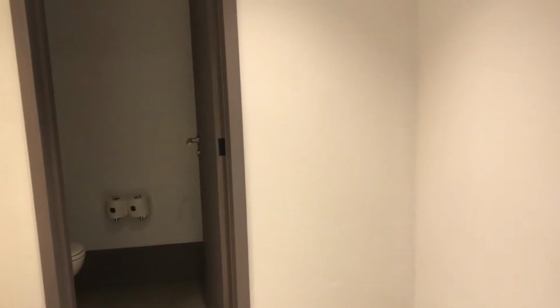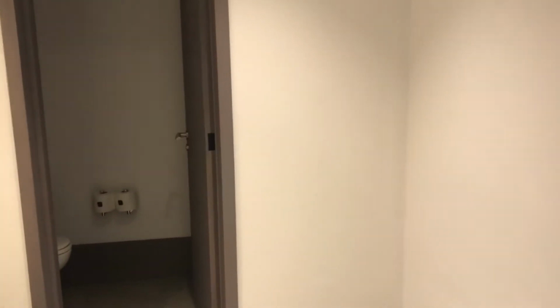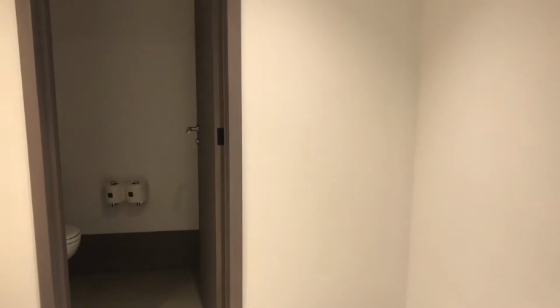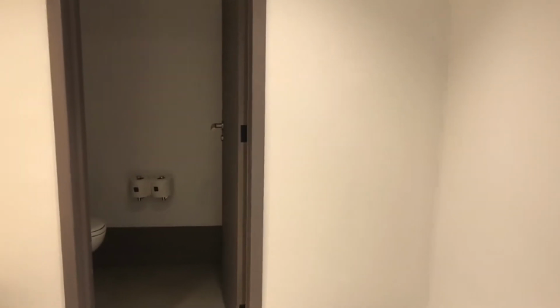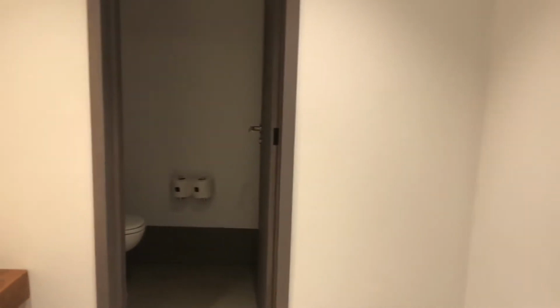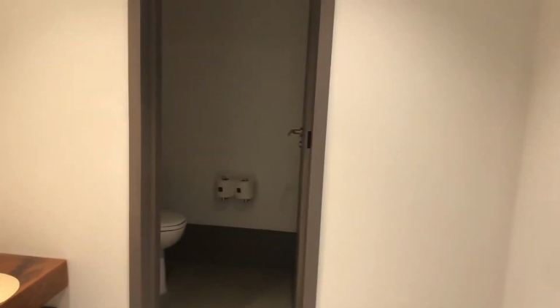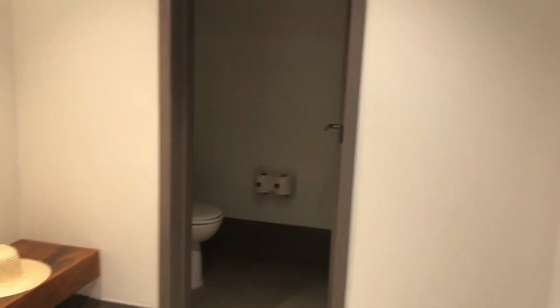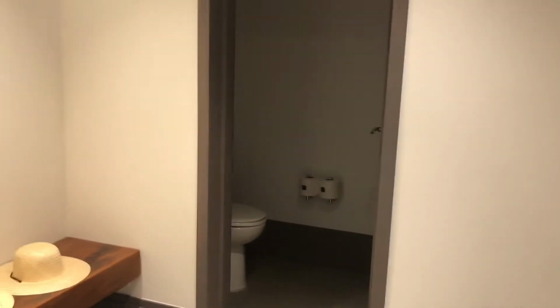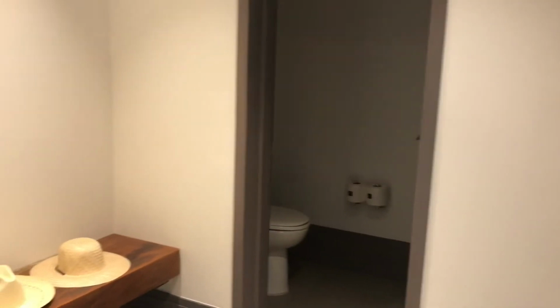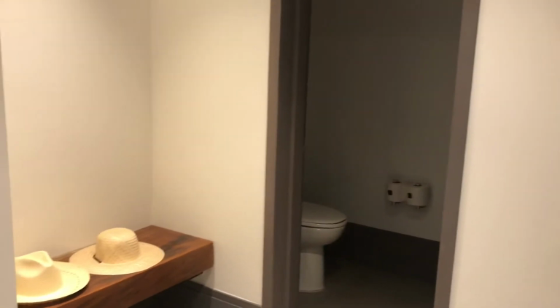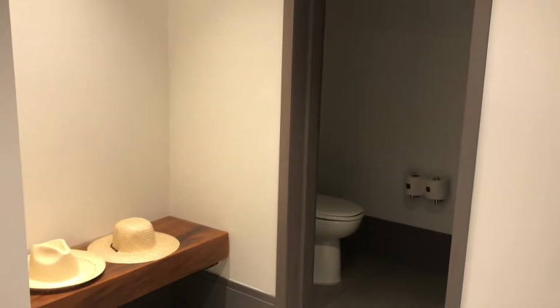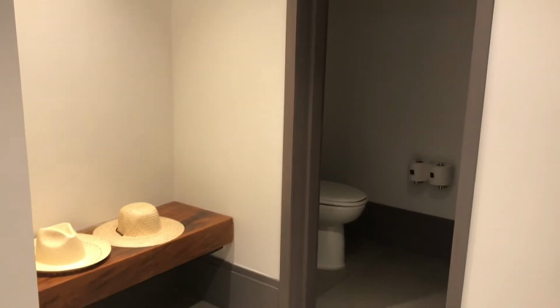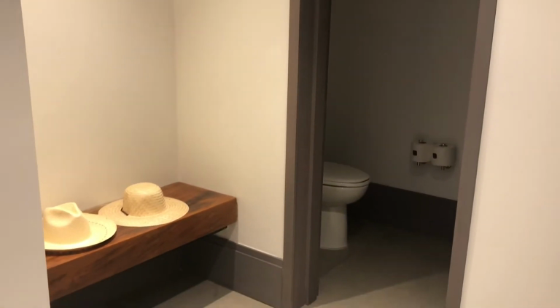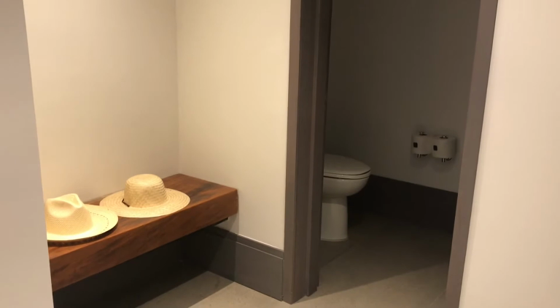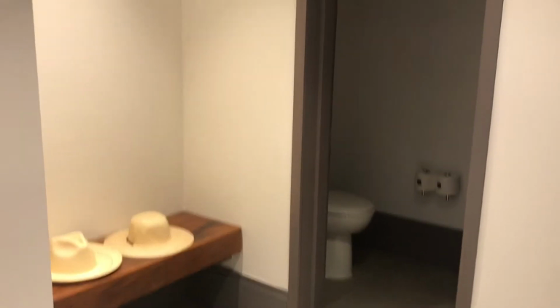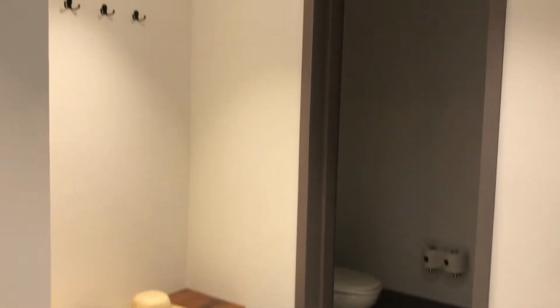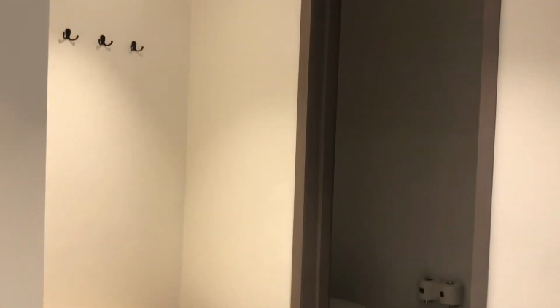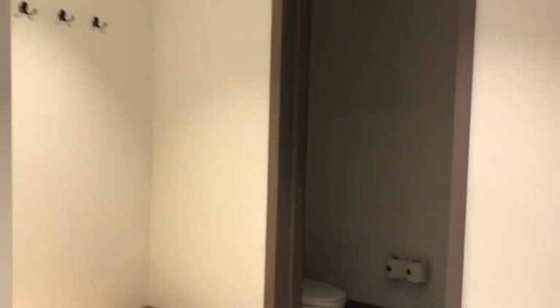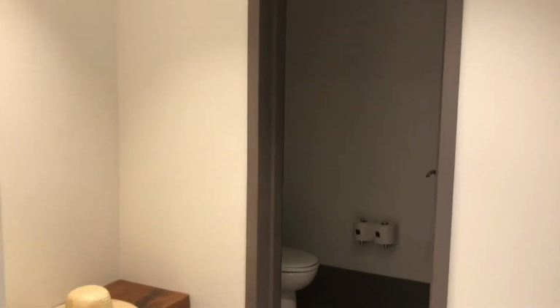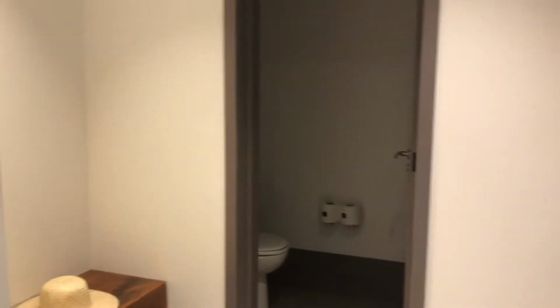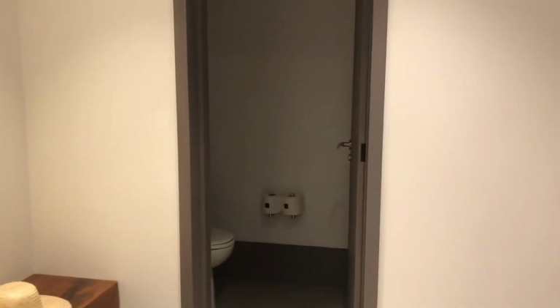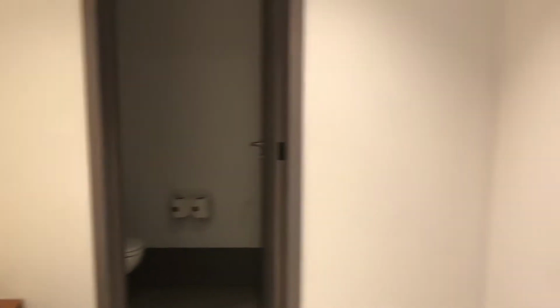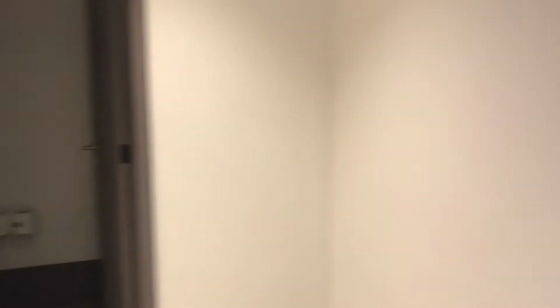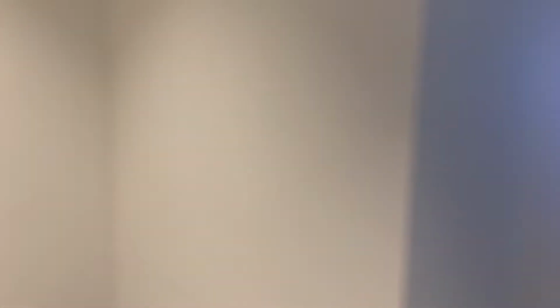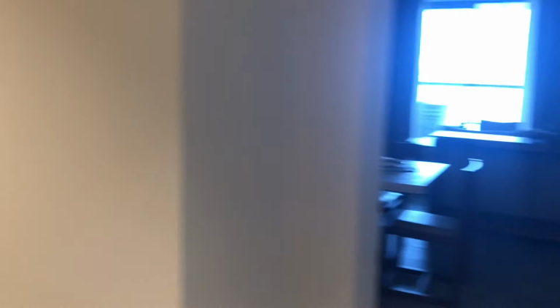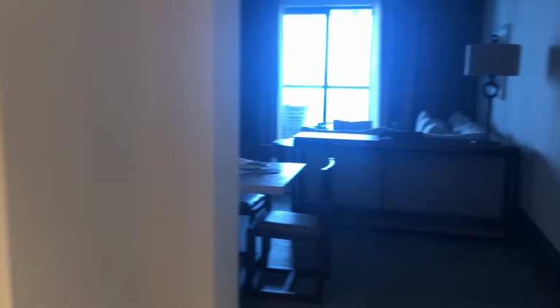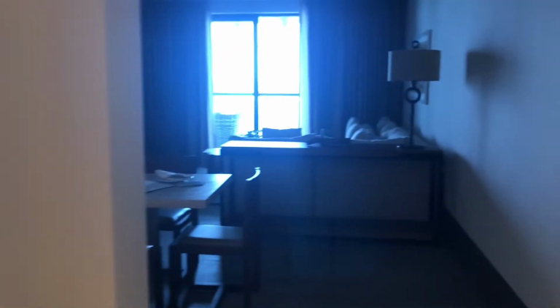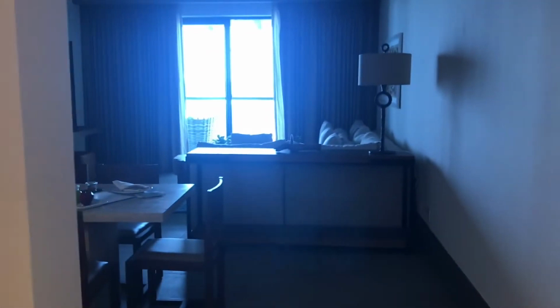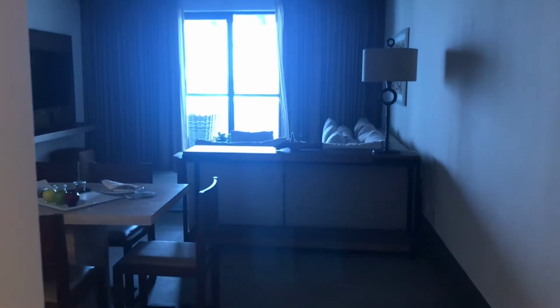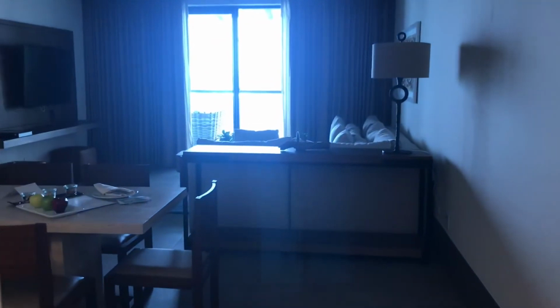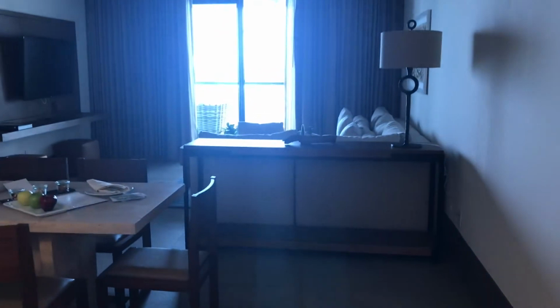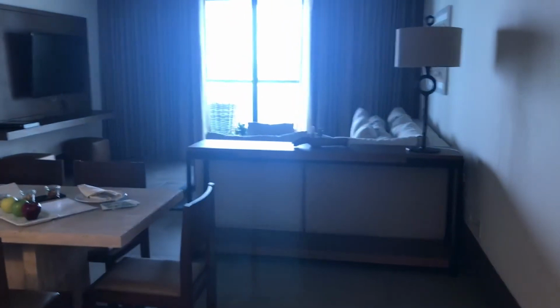Now this is a gigantic, pretty much a double-sized room from the lead-in category. So you can see here the entry with a half bath. And you're going to see how large this room is.